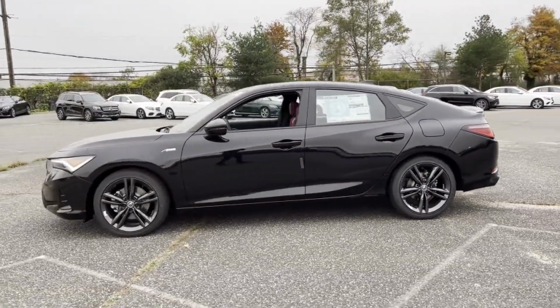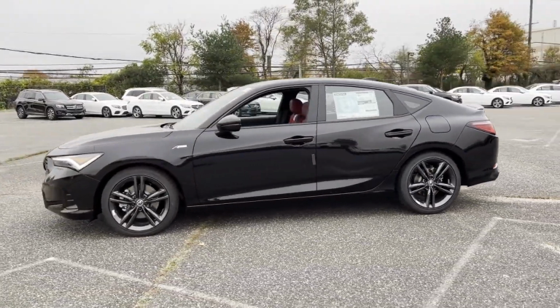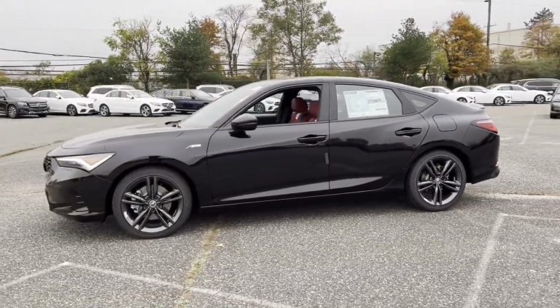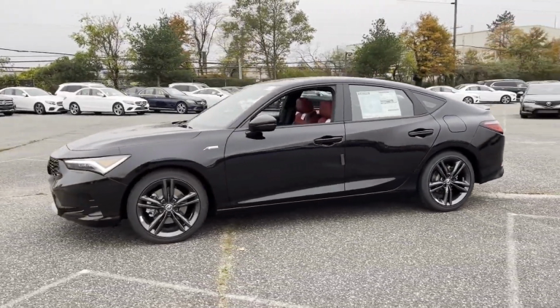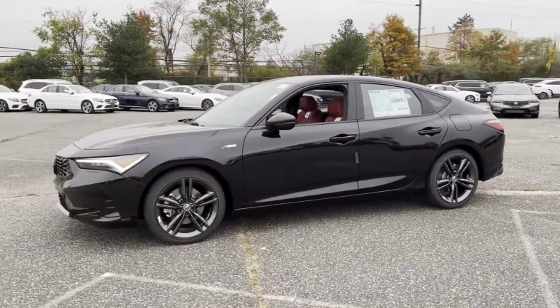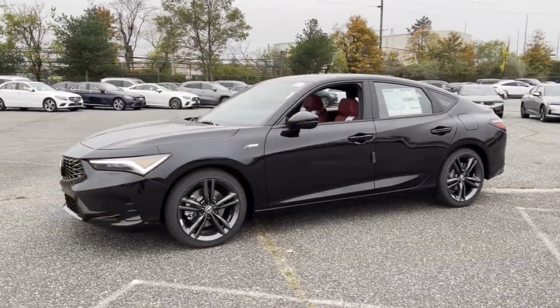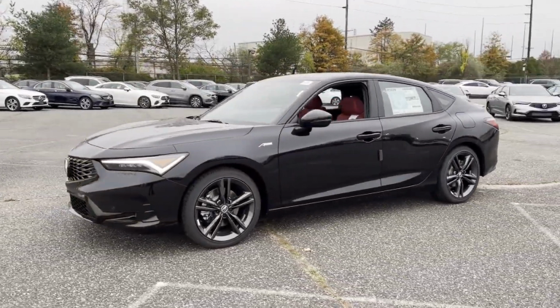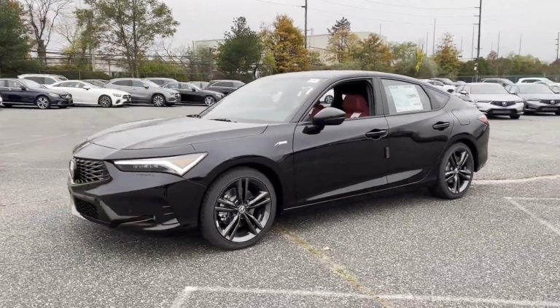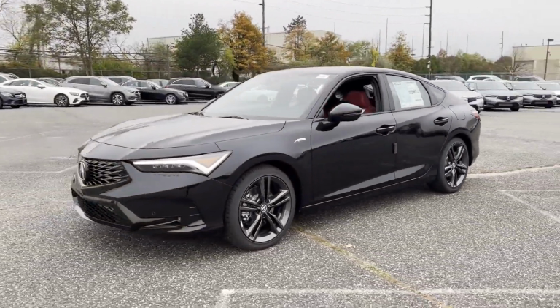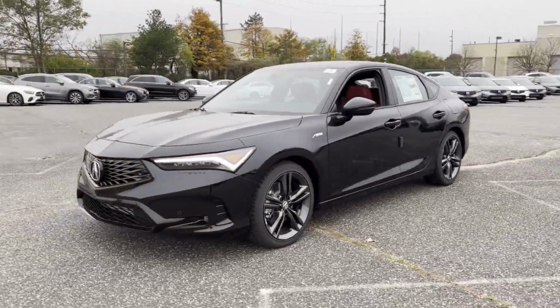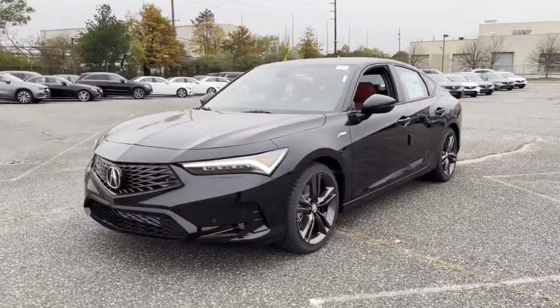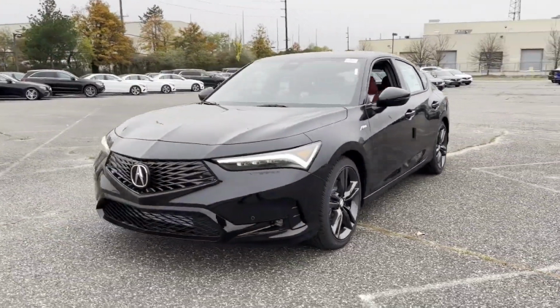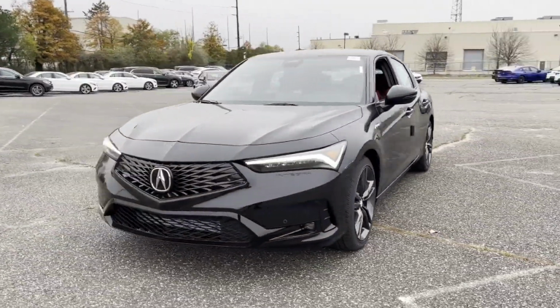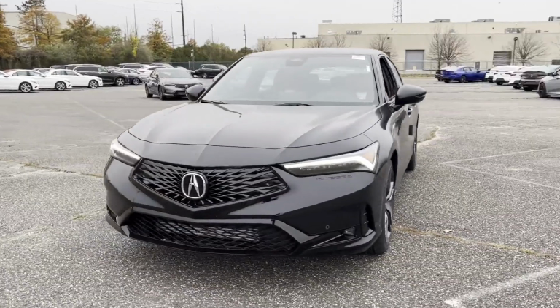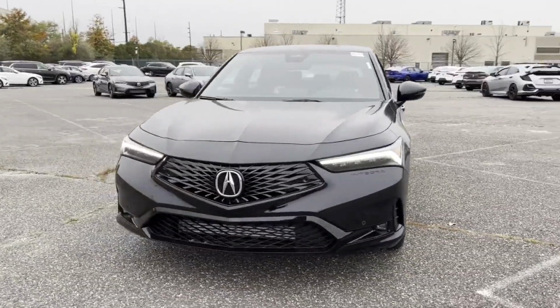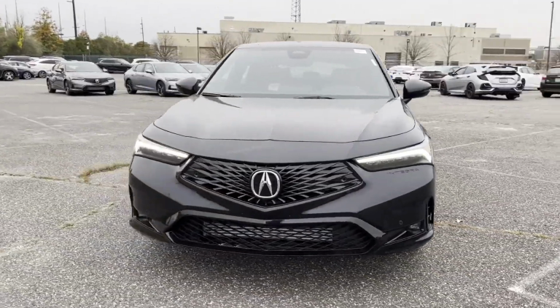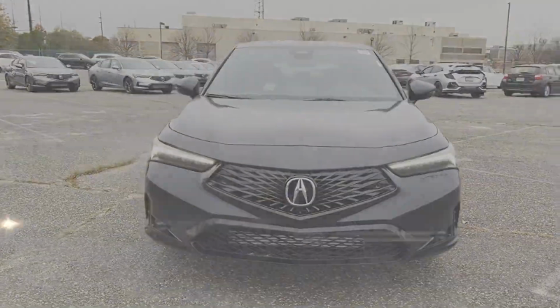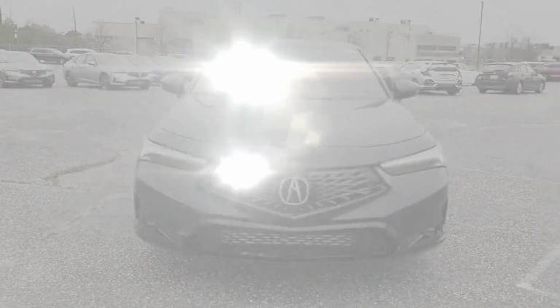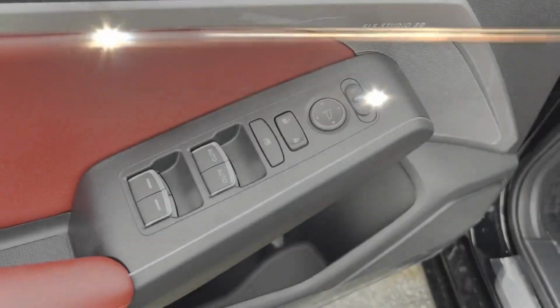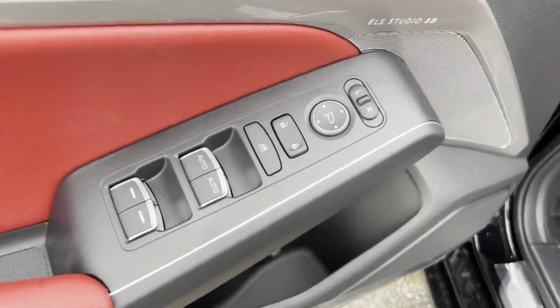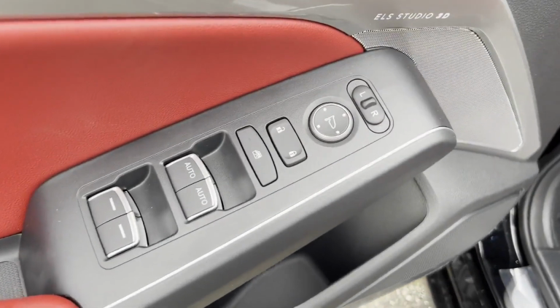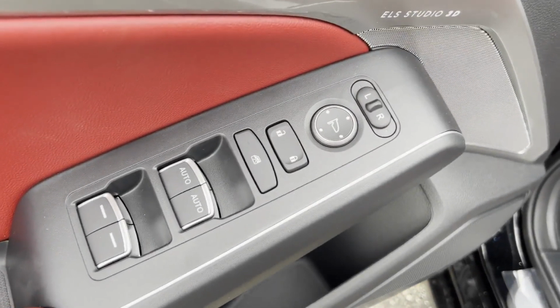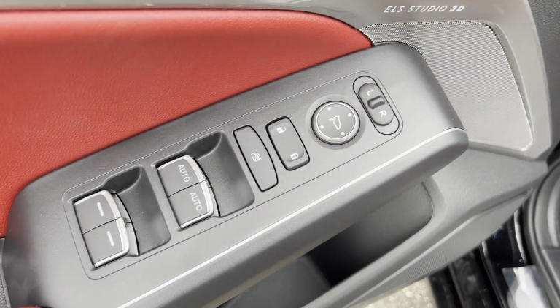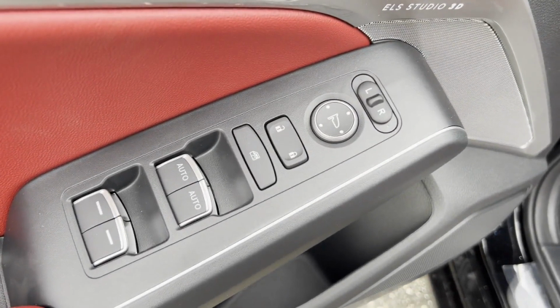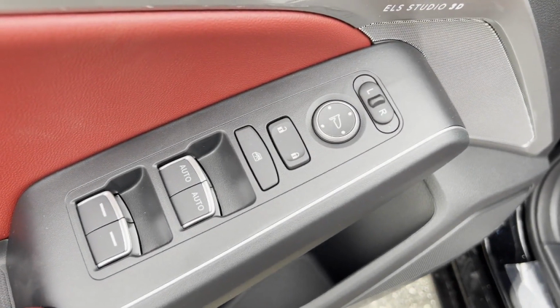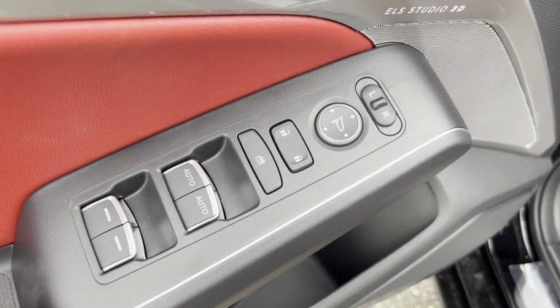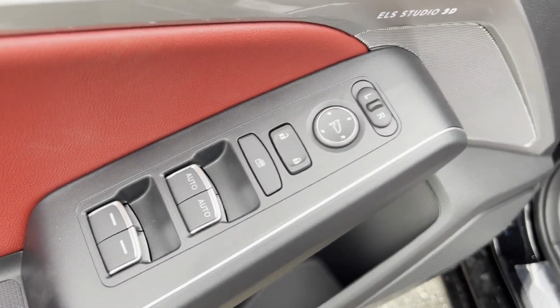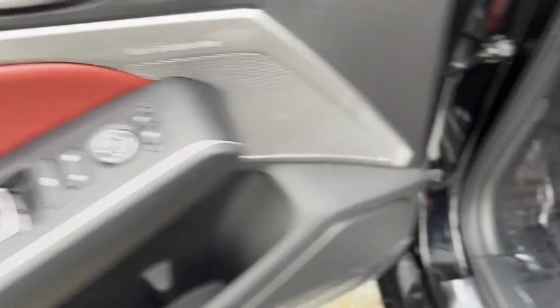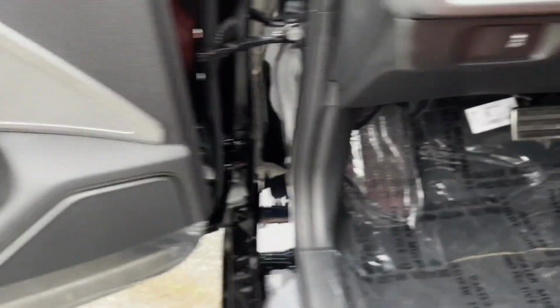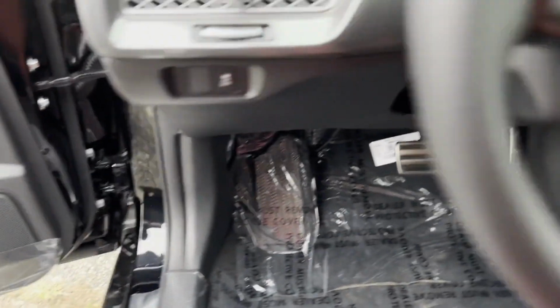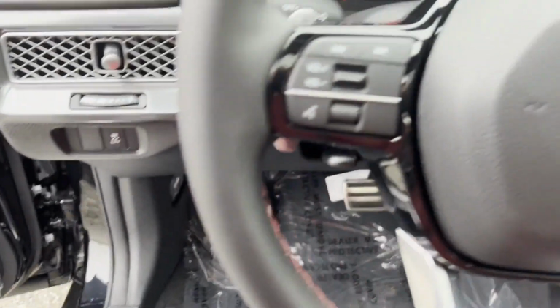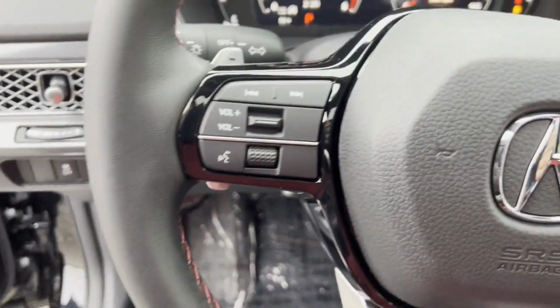Additional features include a heads-up display, satellite radio, premium sound system, turbocharged engine, multi-zone air conditioning, blind spot monitor, and parking aid sensor.